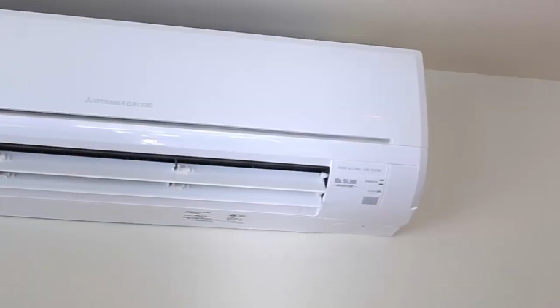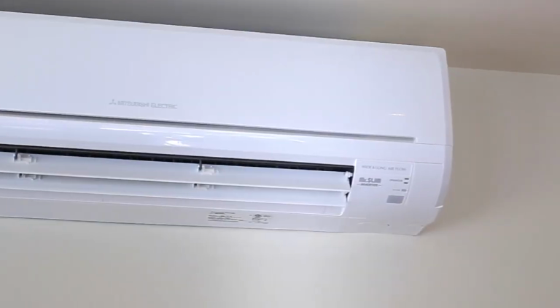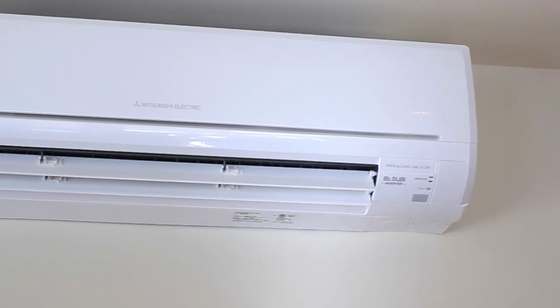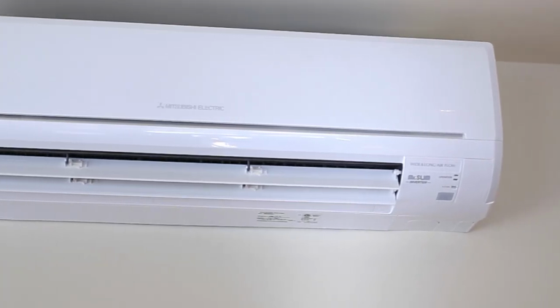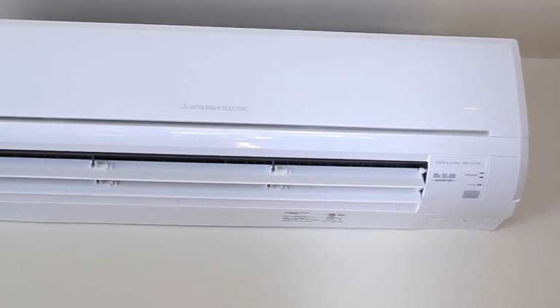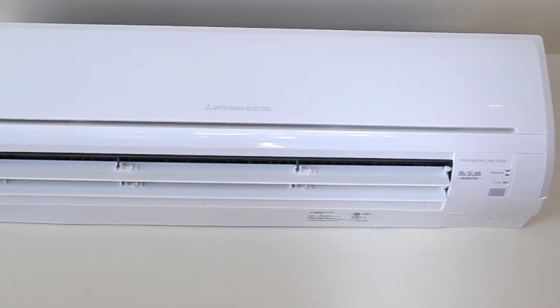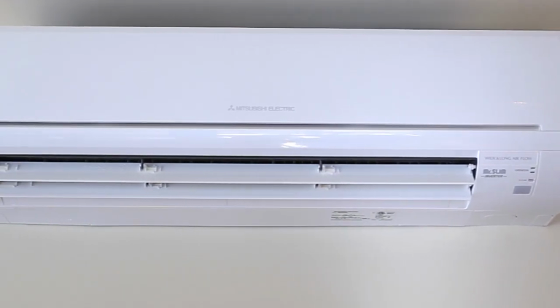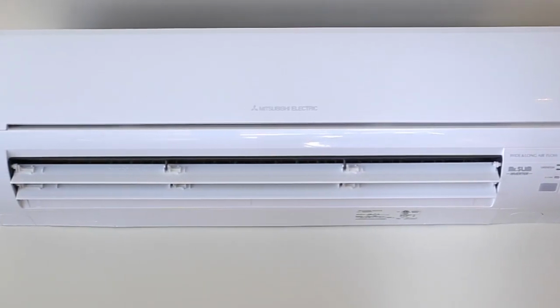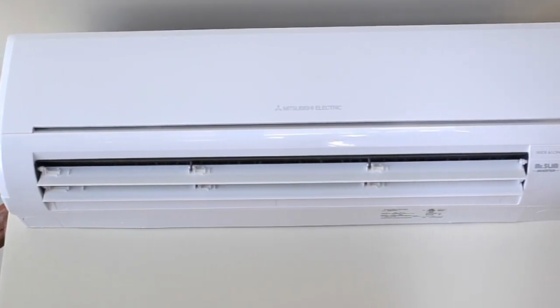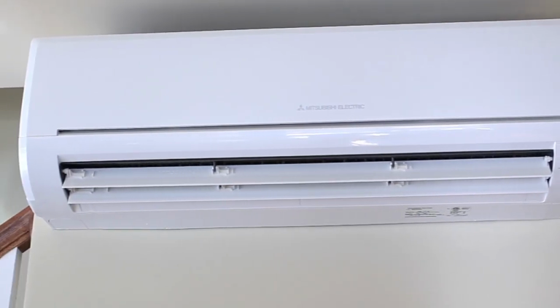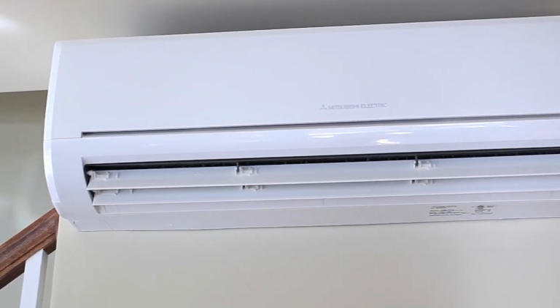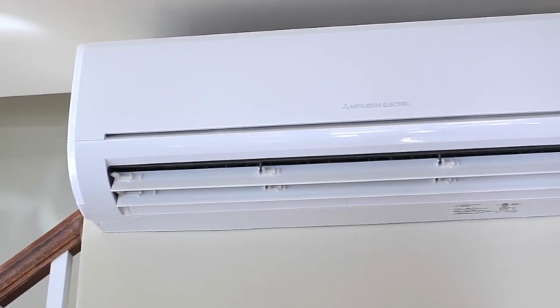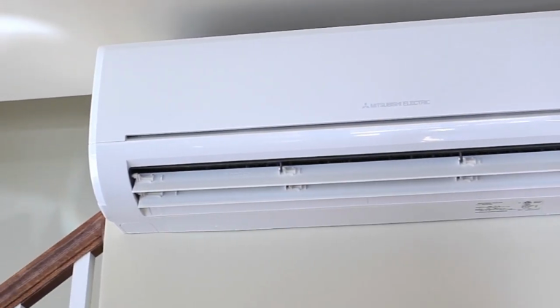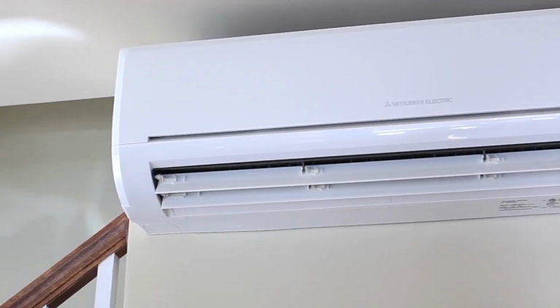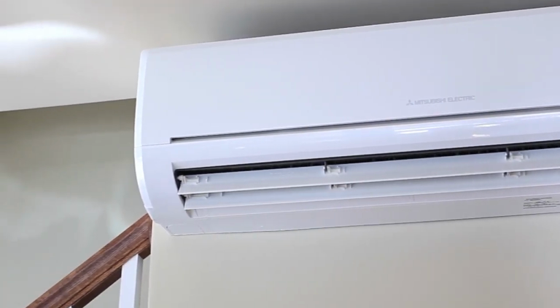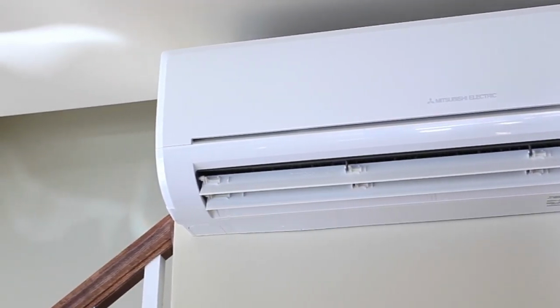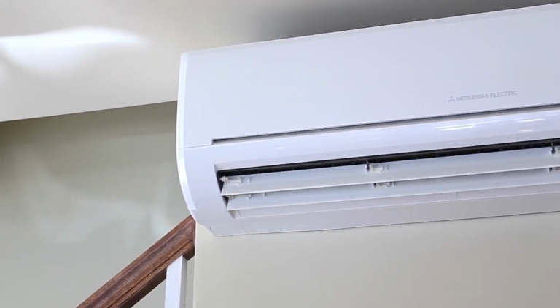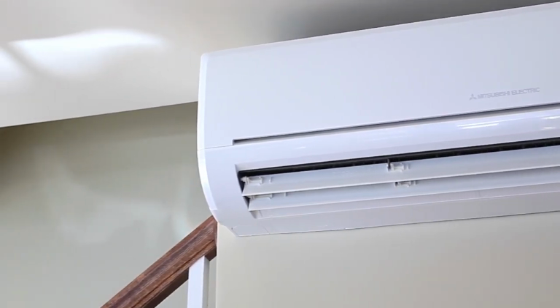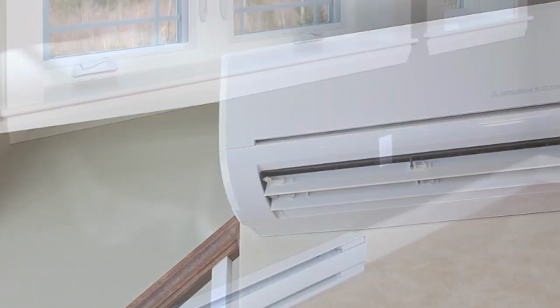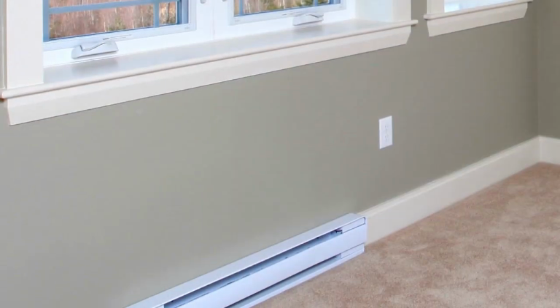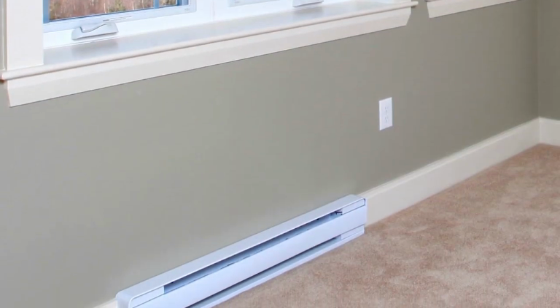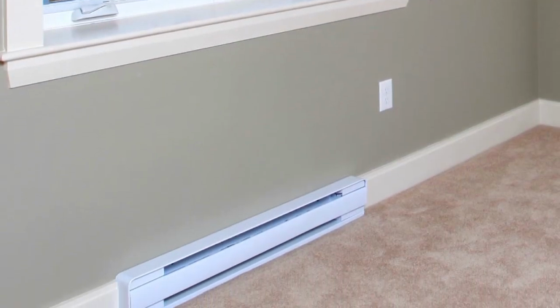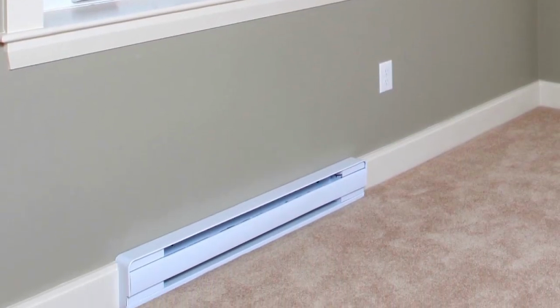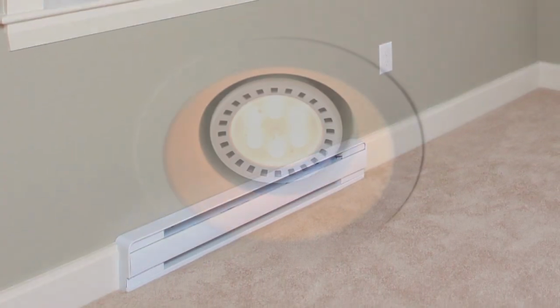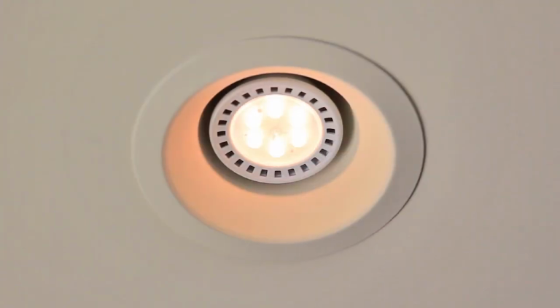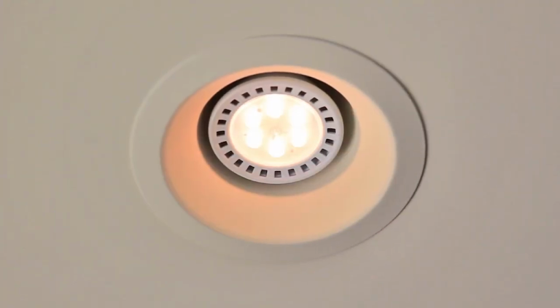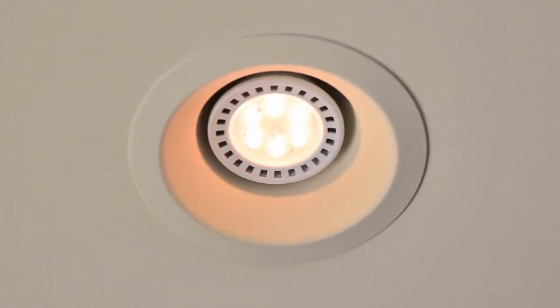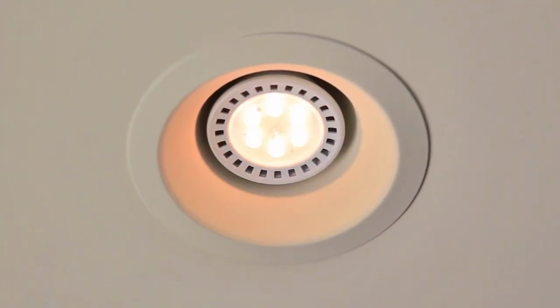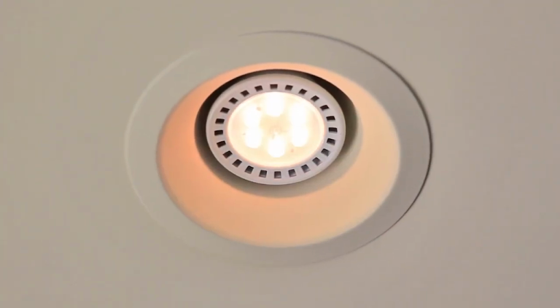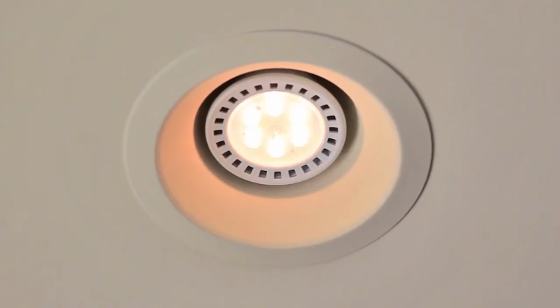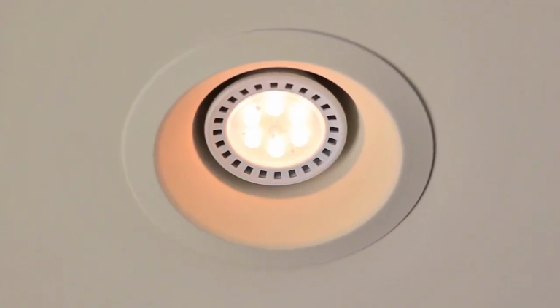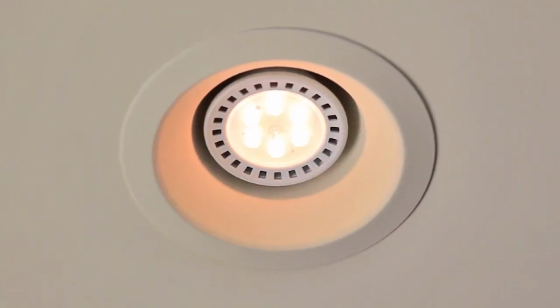Taking advantage of this all-electric home is a Mitsubishi mini-split heating and air conditioning unit, electric baseboard units, and low-power consuming recessed LED lights.